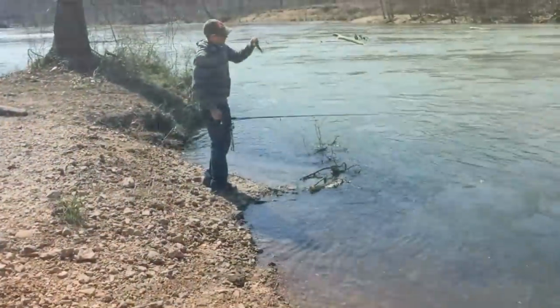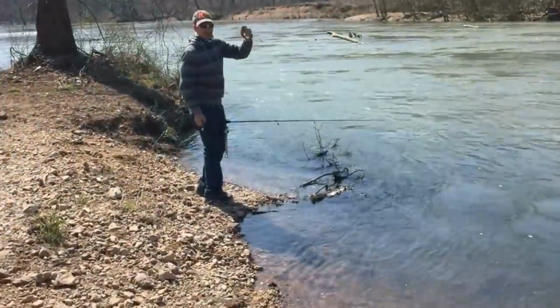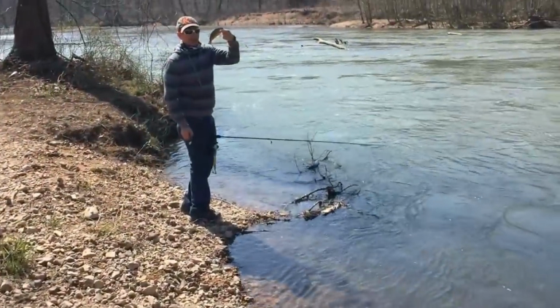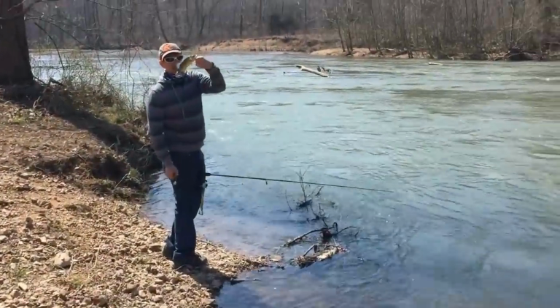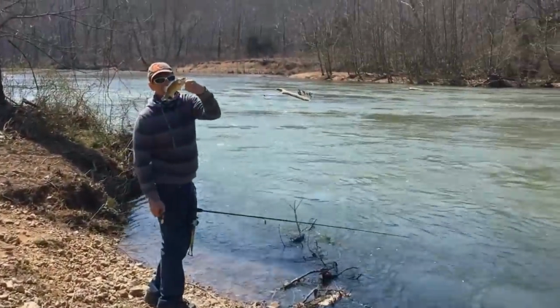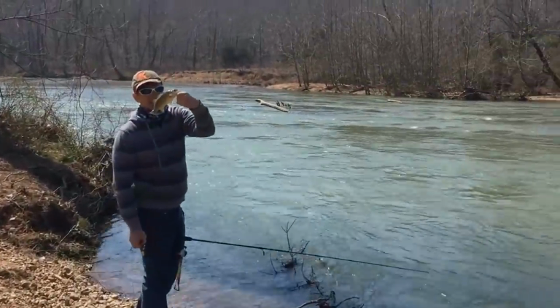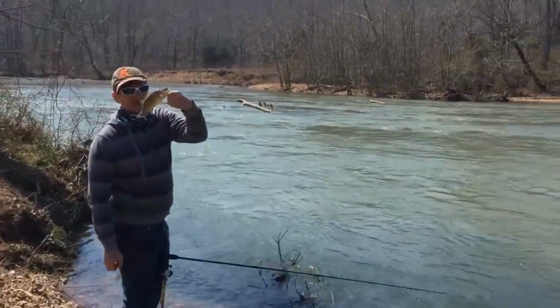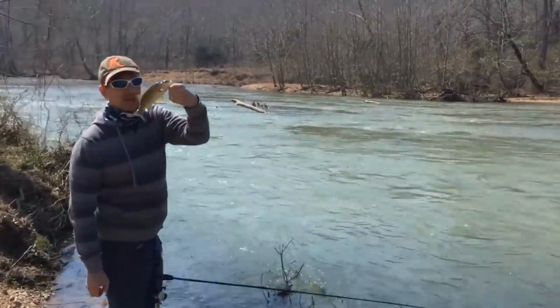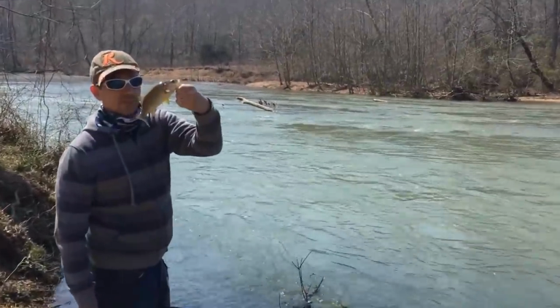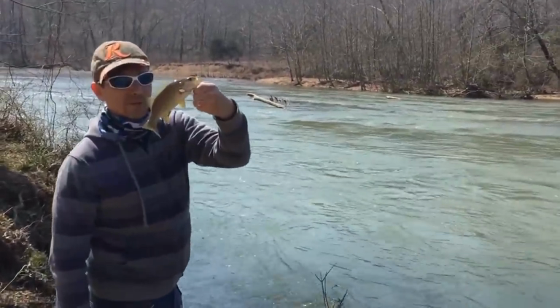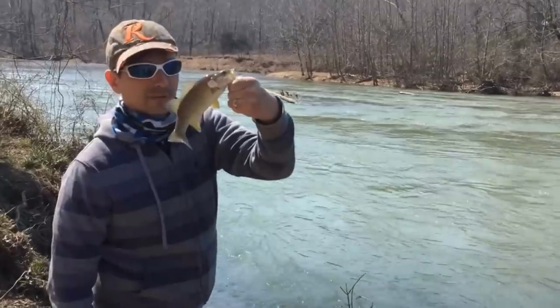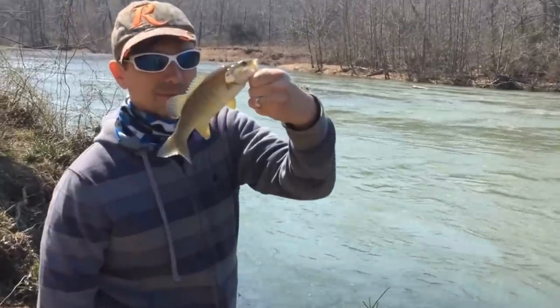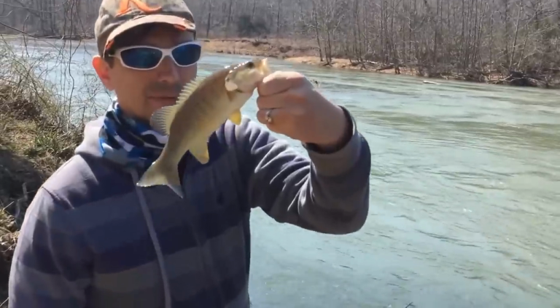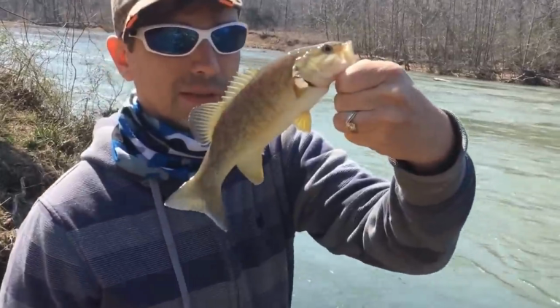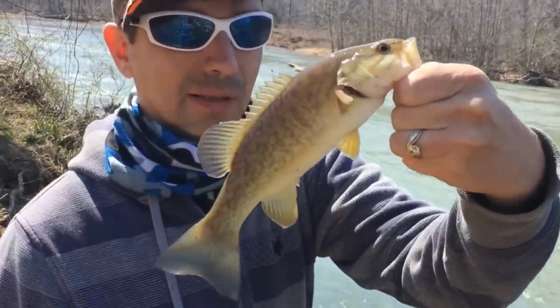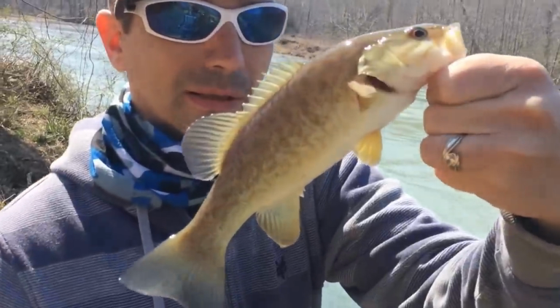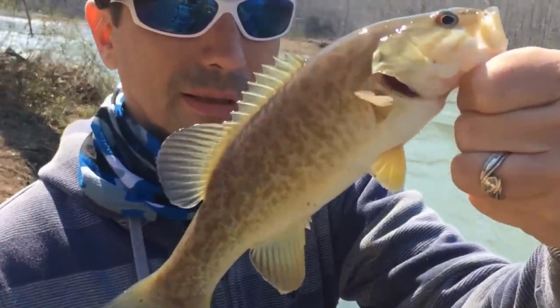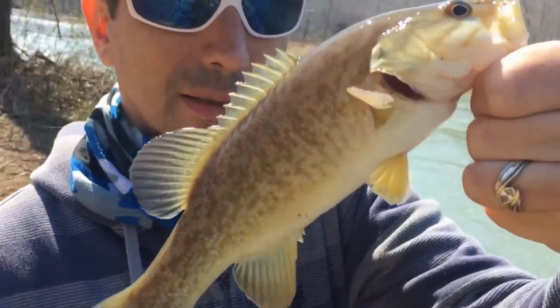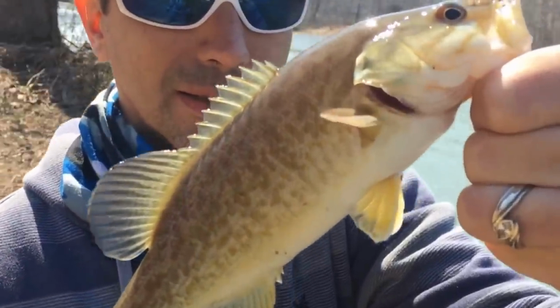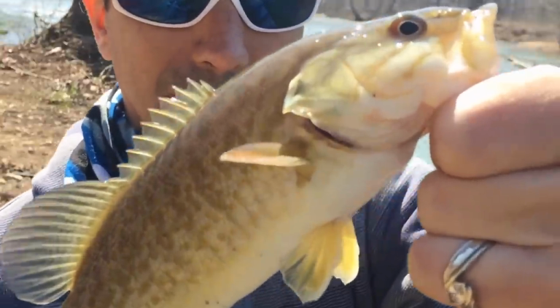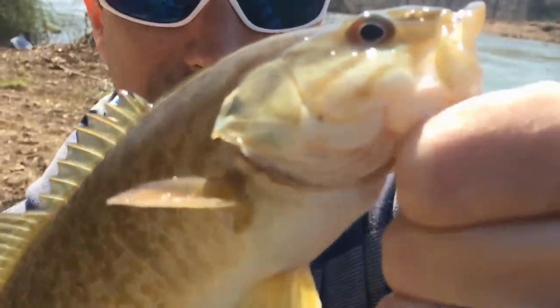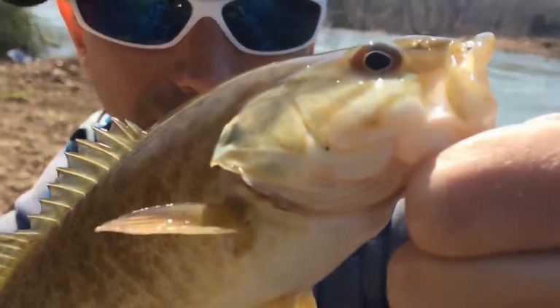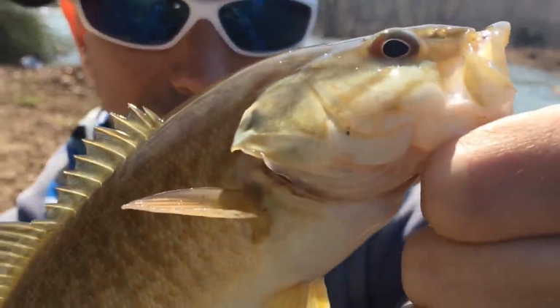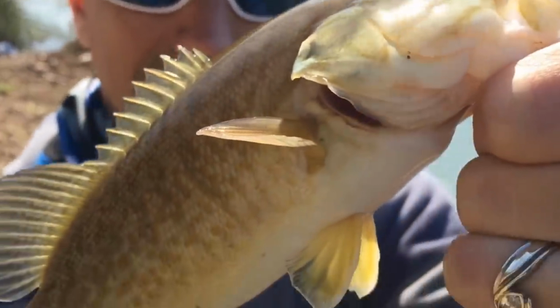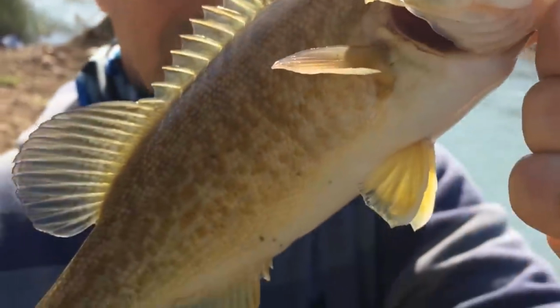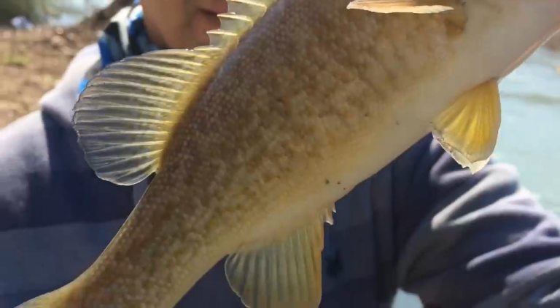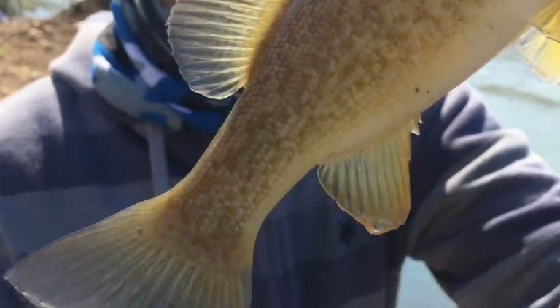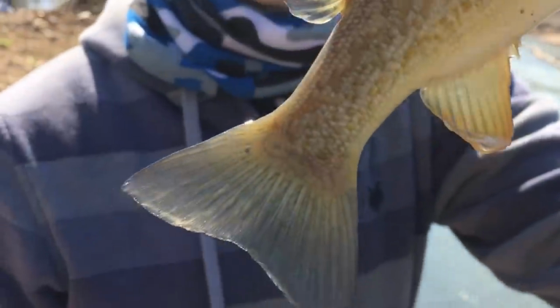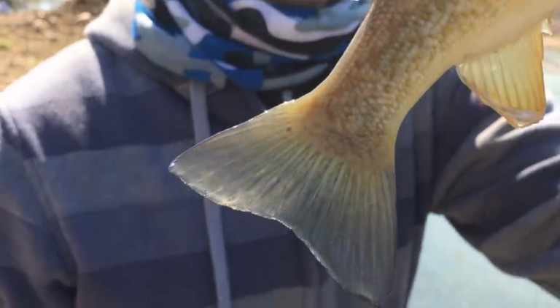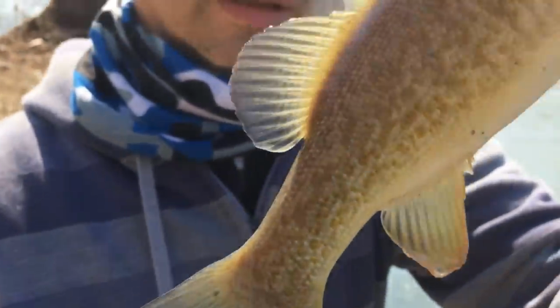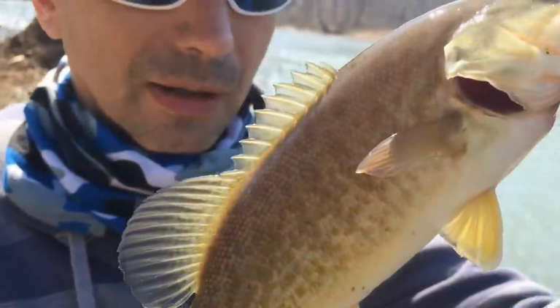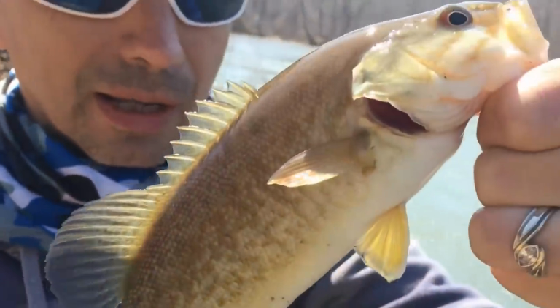He's got a baby over here. Oh, it's a smallie — small mouth bass. Ain't that the most beautiful fish you ever have seen?